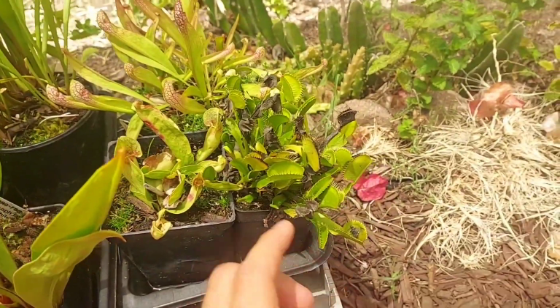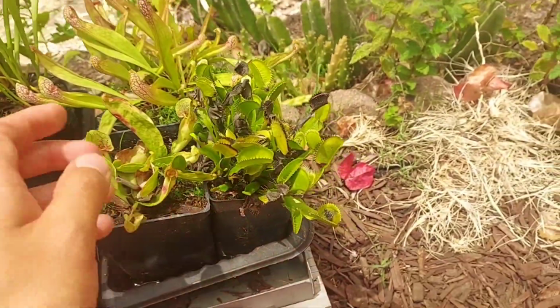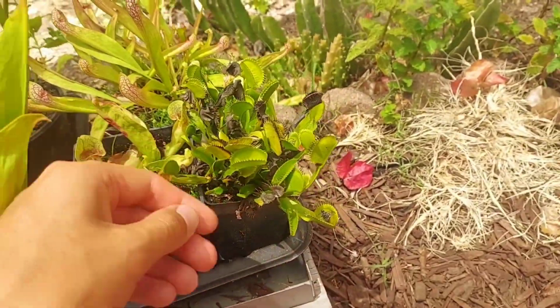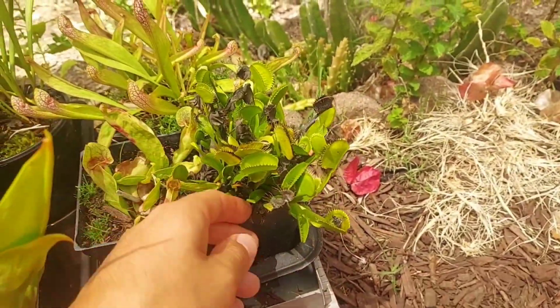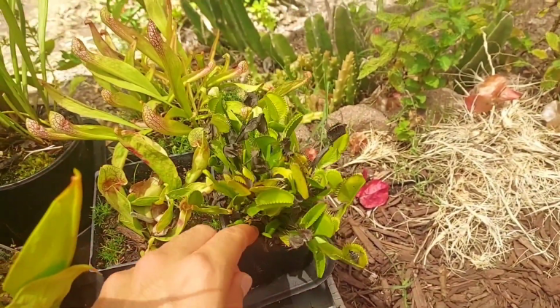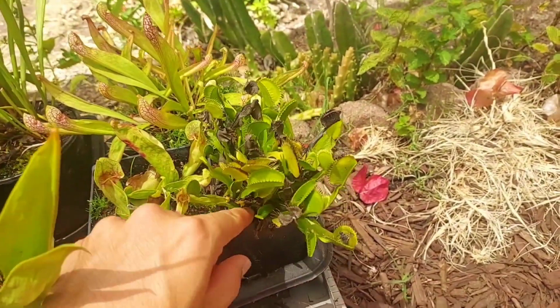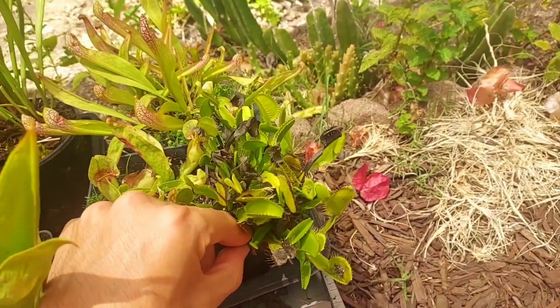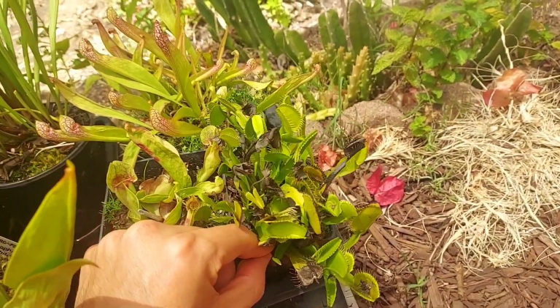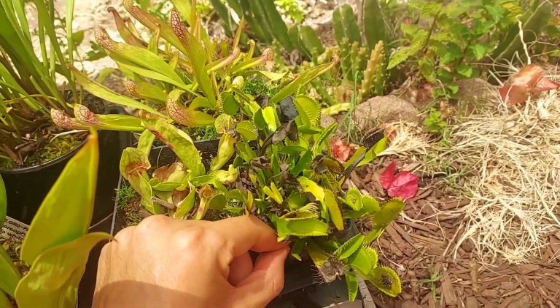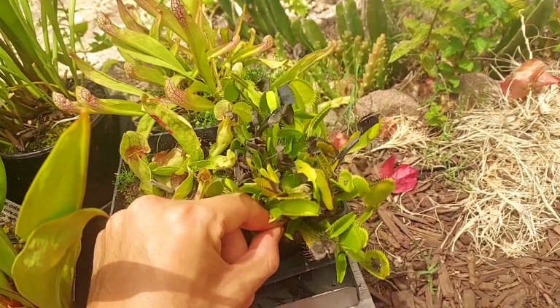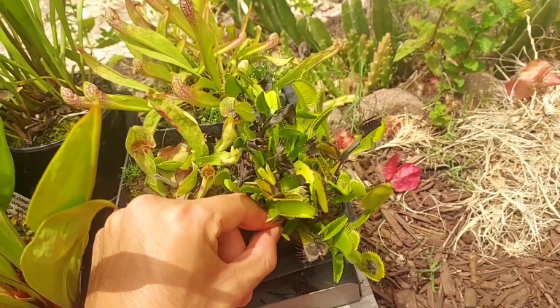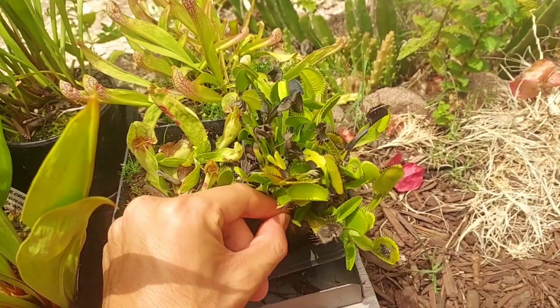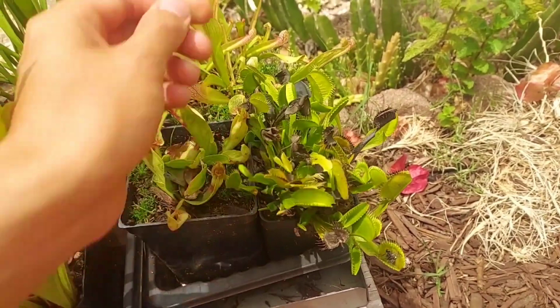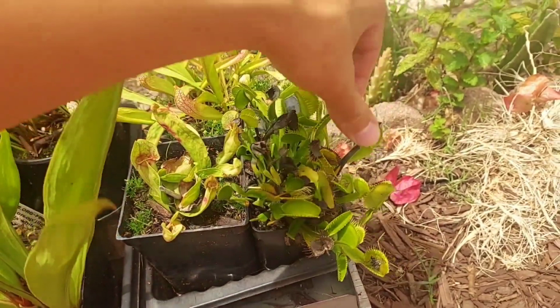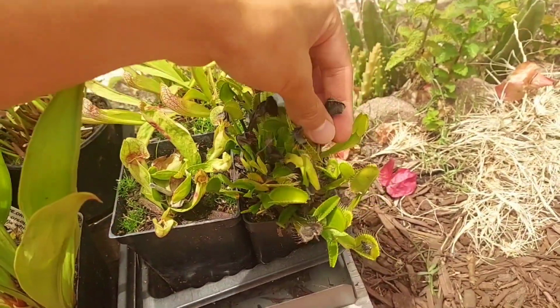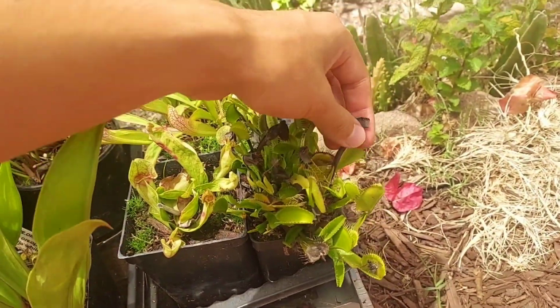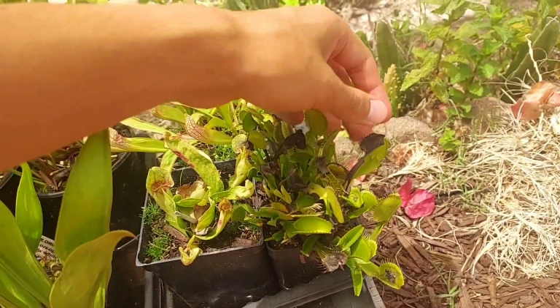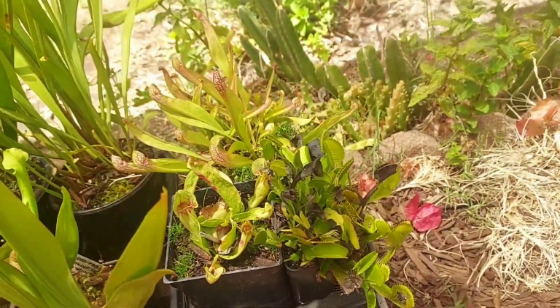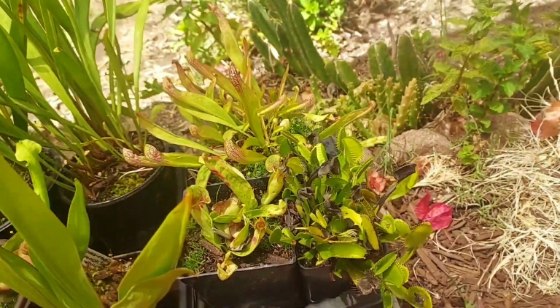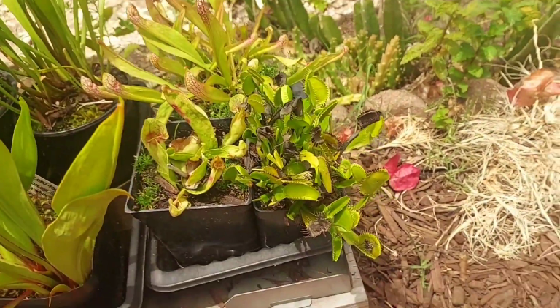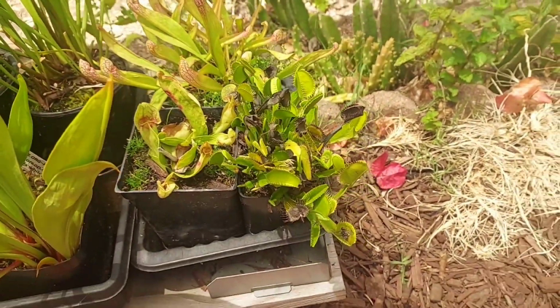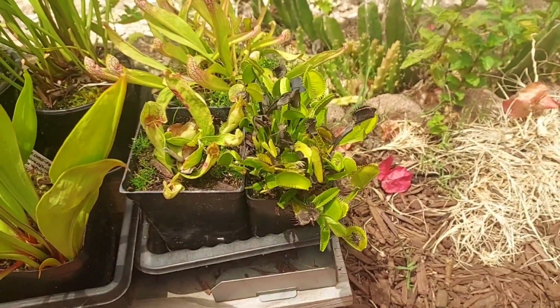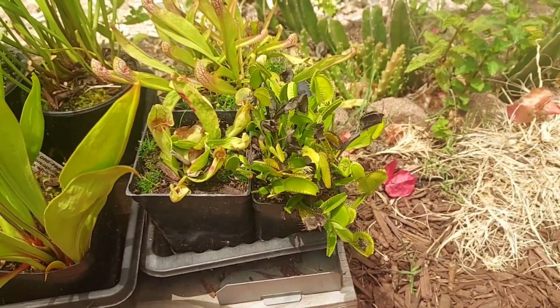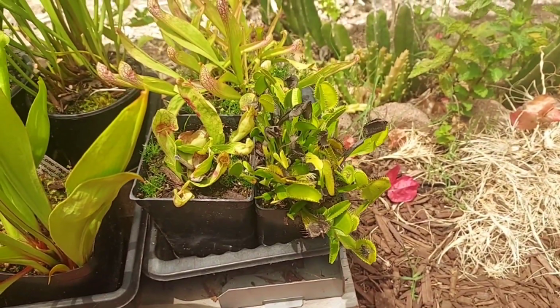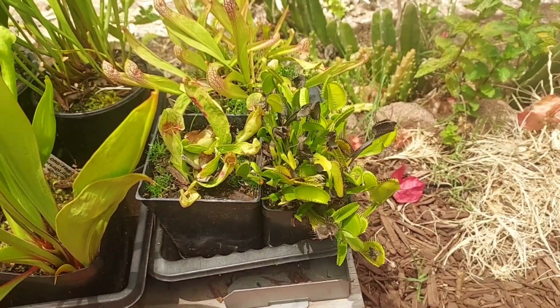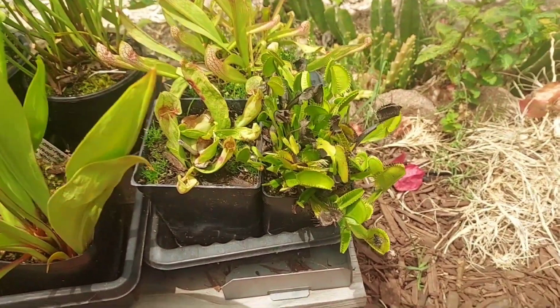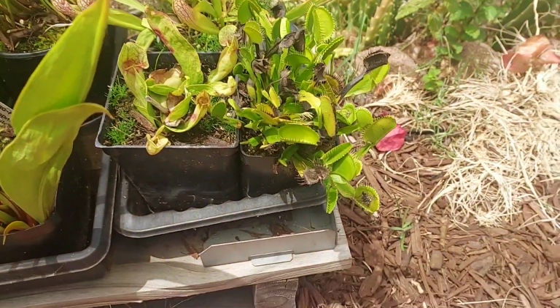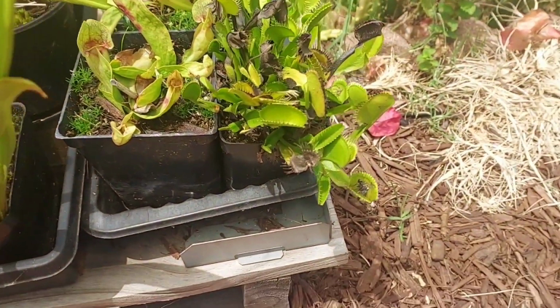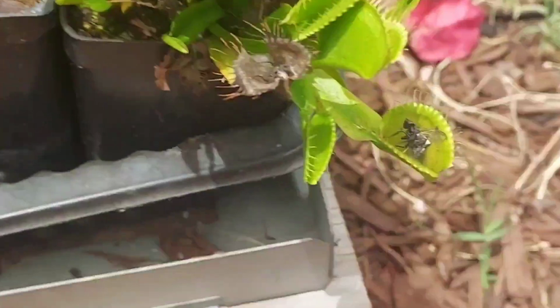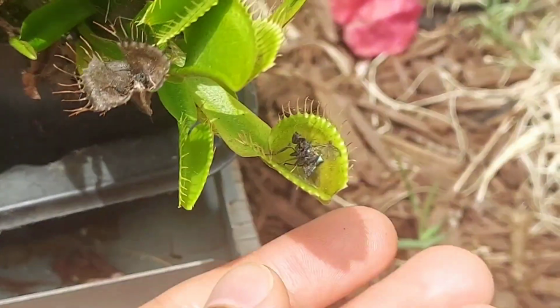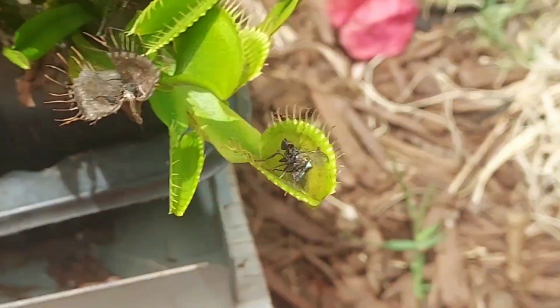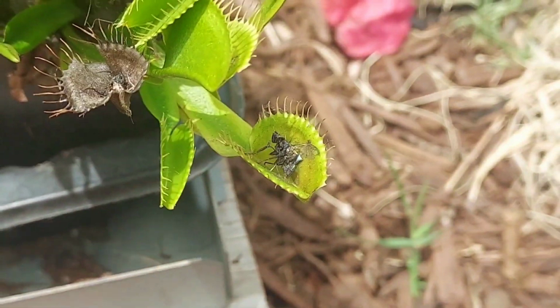Here's old Dianaea Muscipula albino. When the pitchers turn dark it's usually because they've eaten already — like this one caught a big ol' fly.